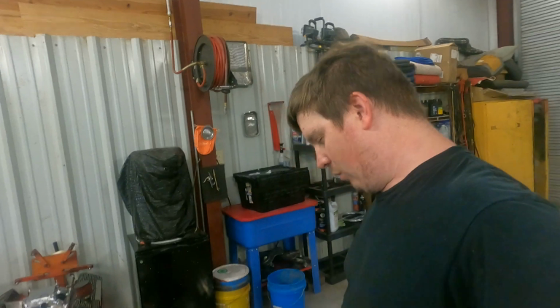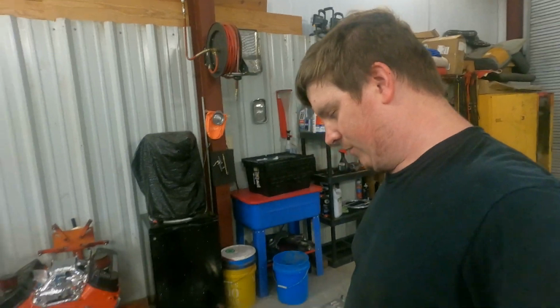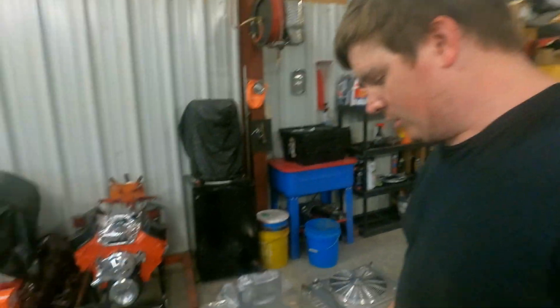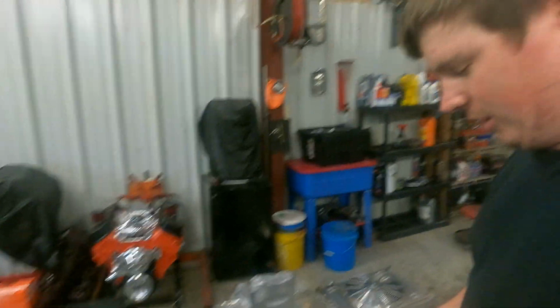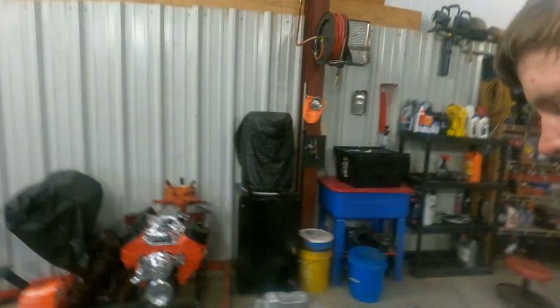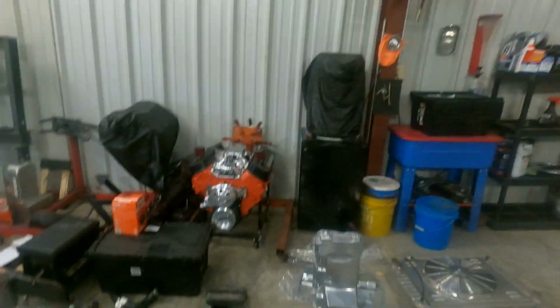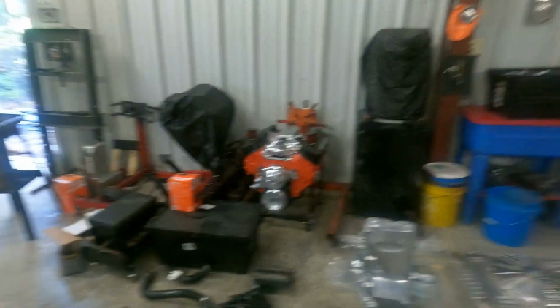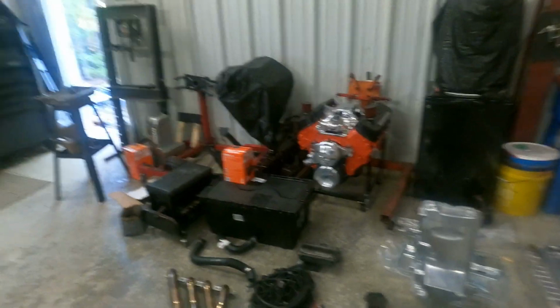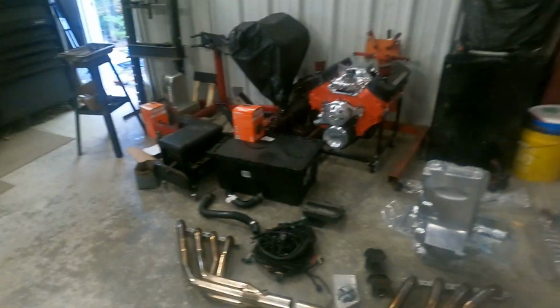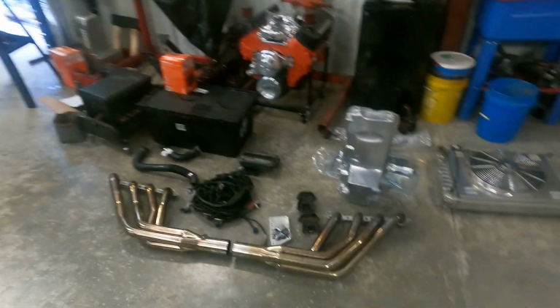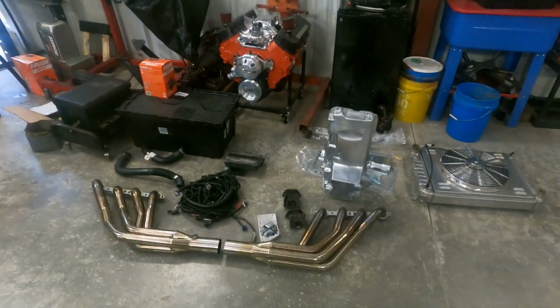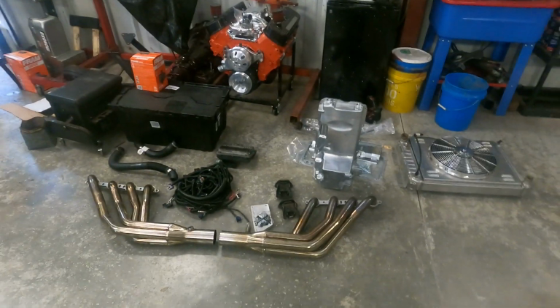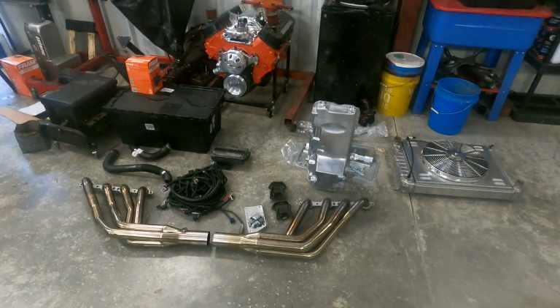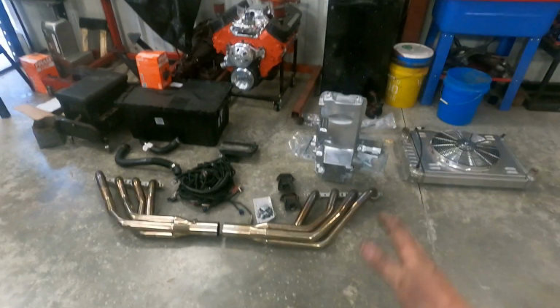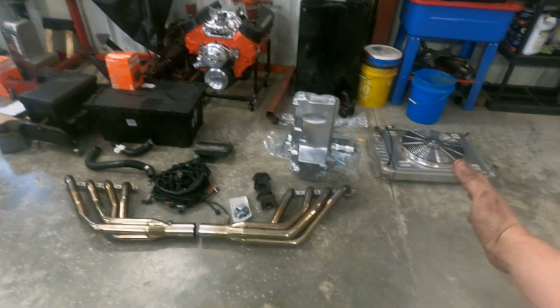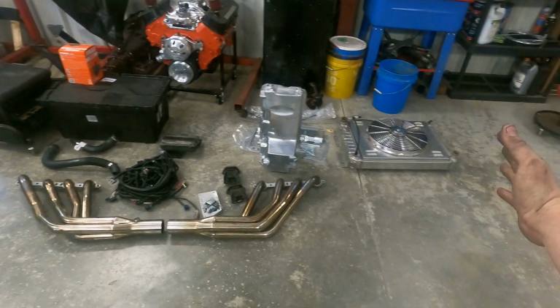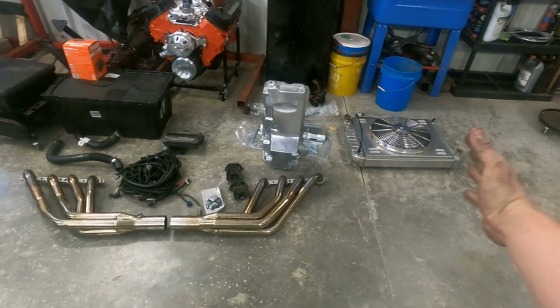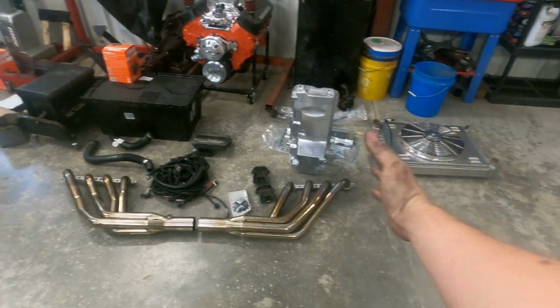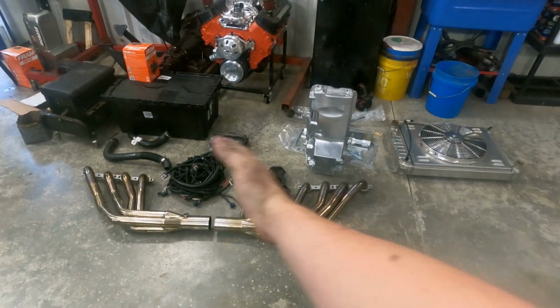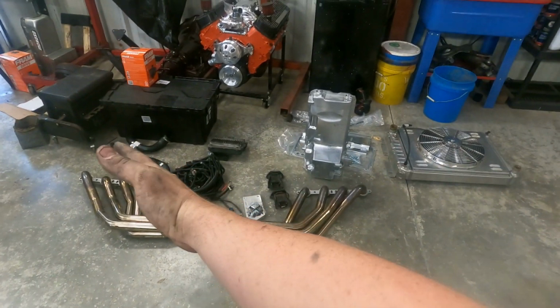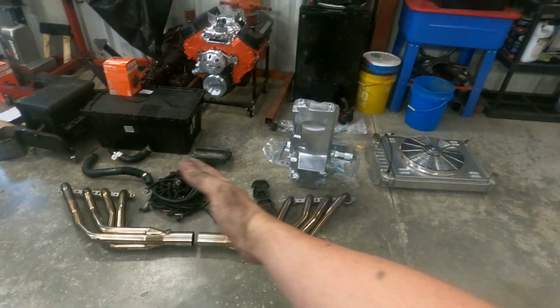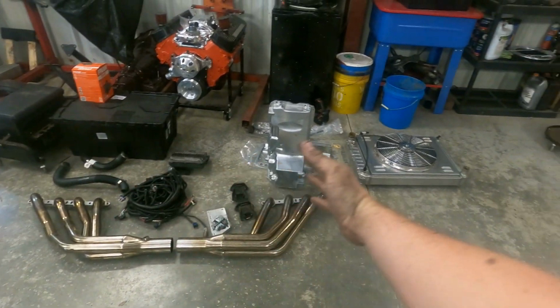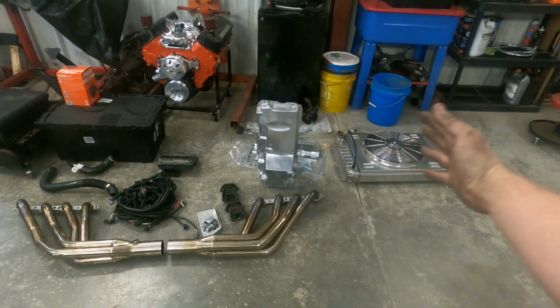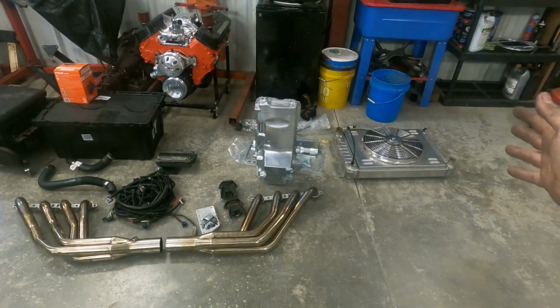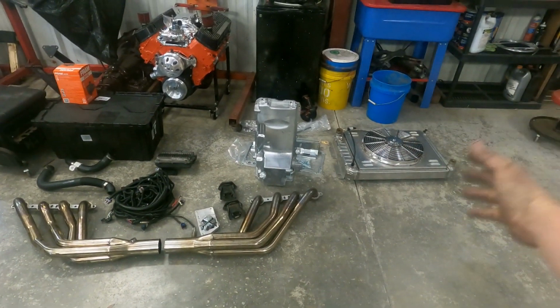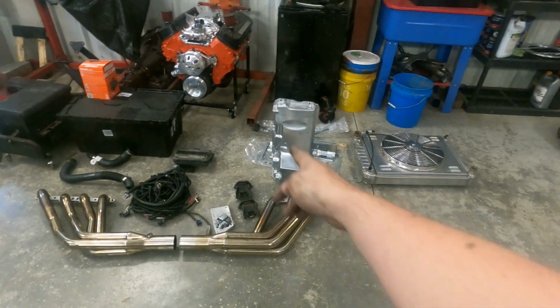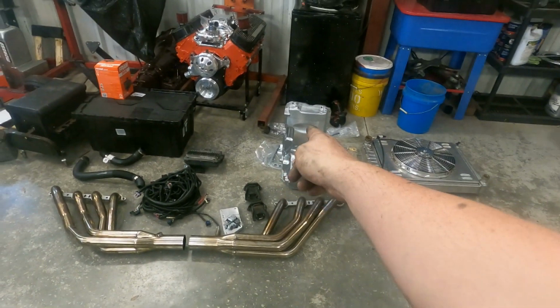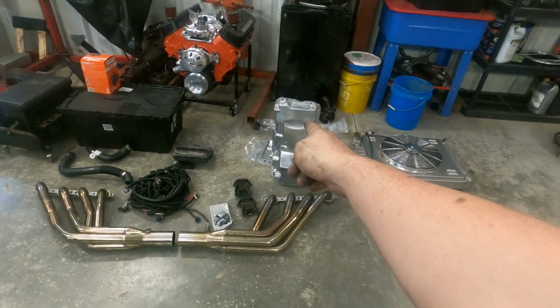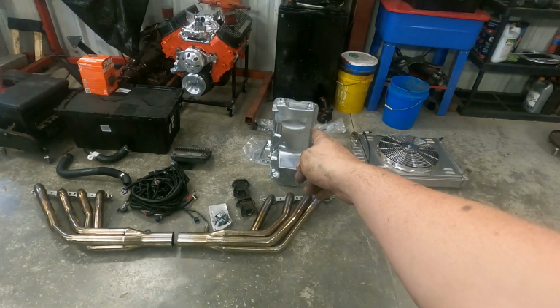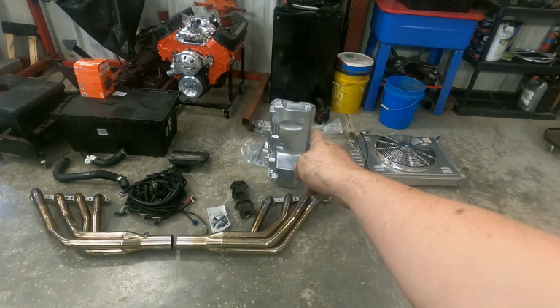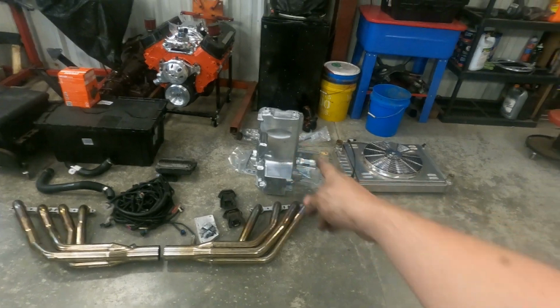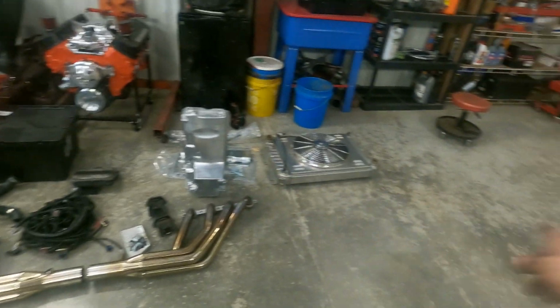Next, let's talk parts. There's a whole bushel of parts out here — everything sitting here came off this car except for that oil pan, which is a brand new oil pan for the new engine.